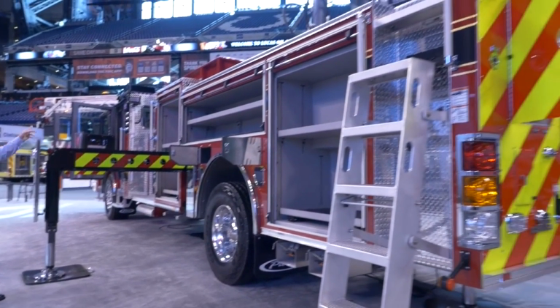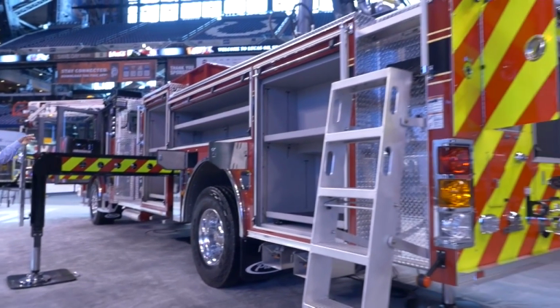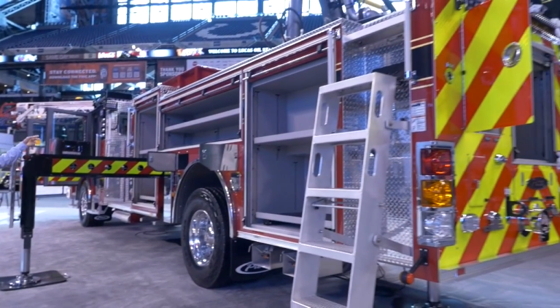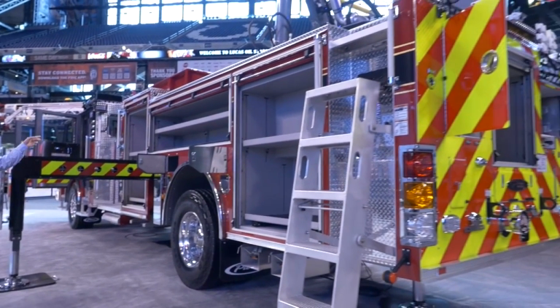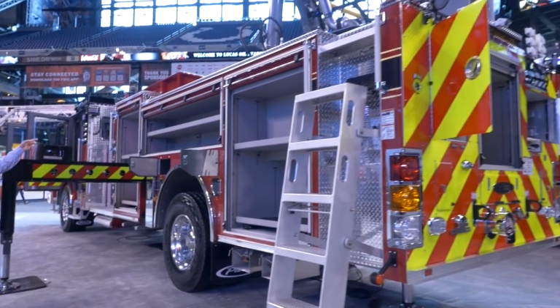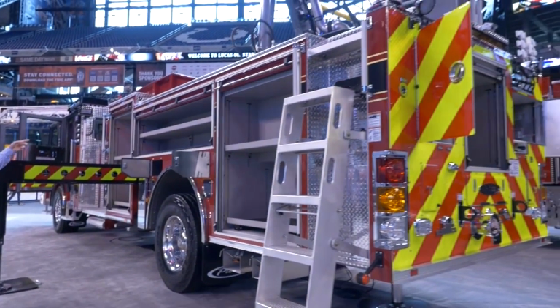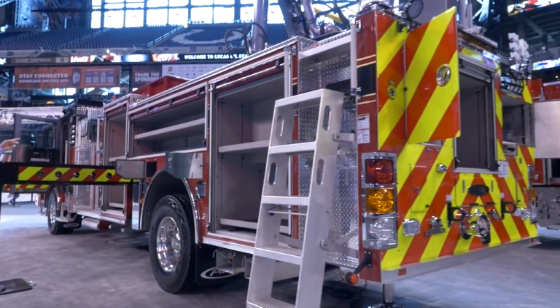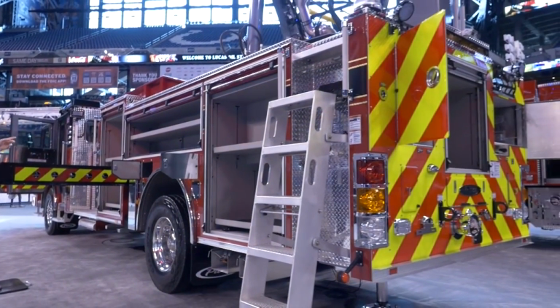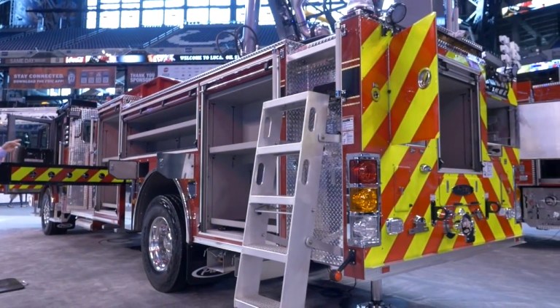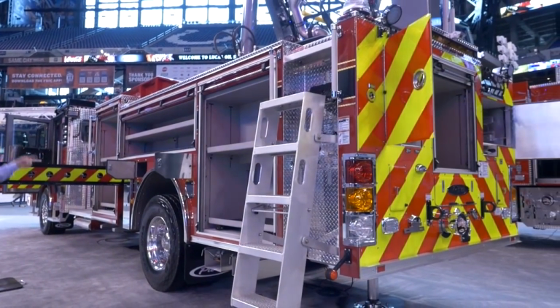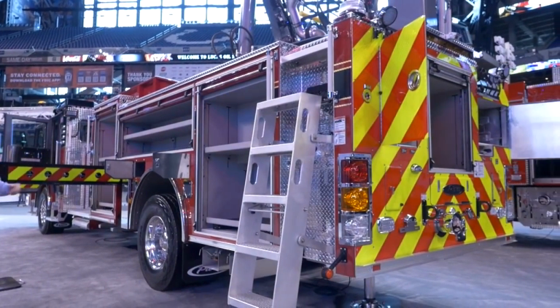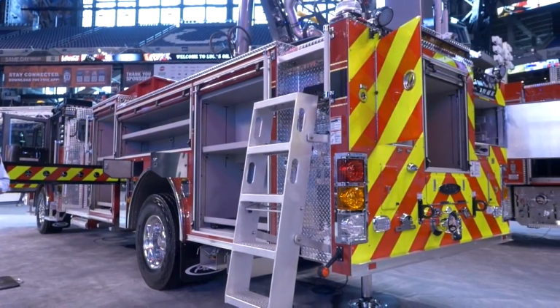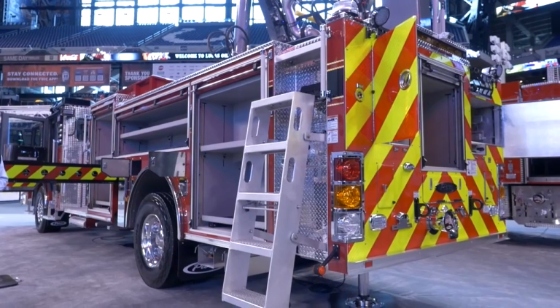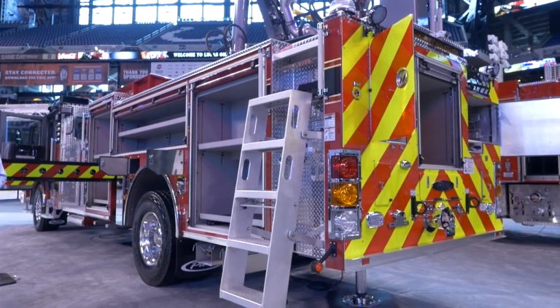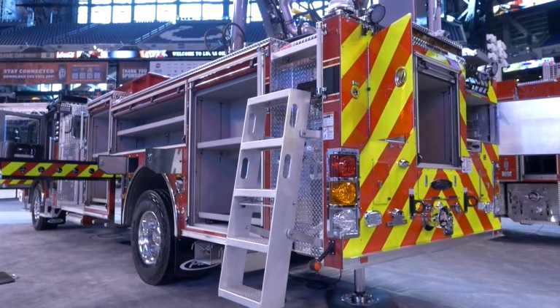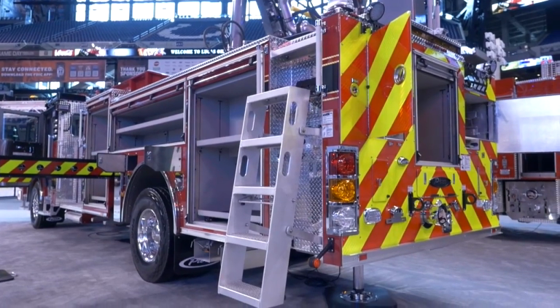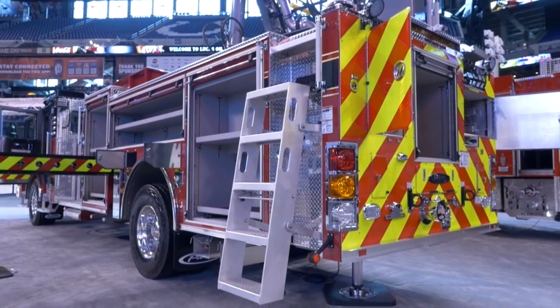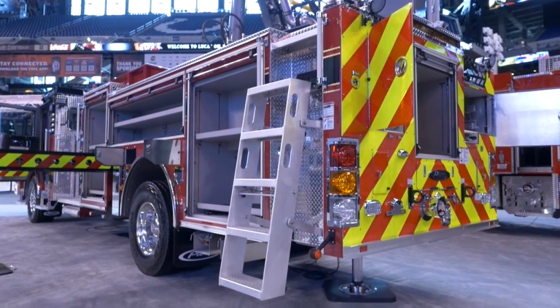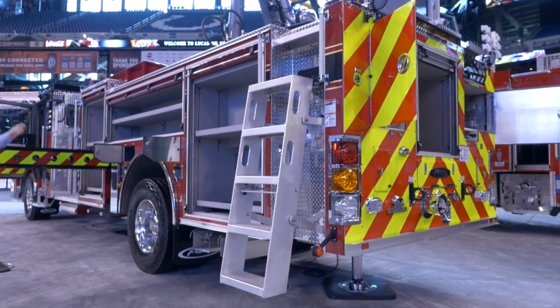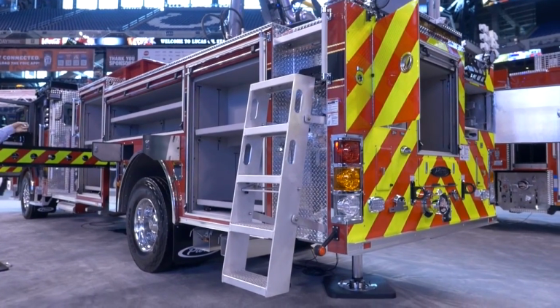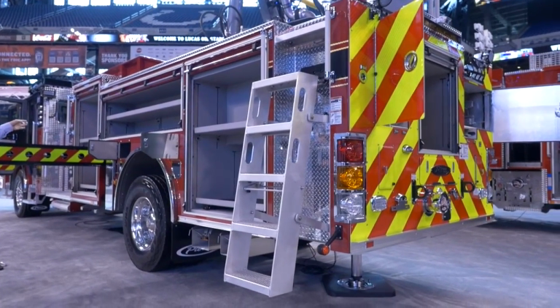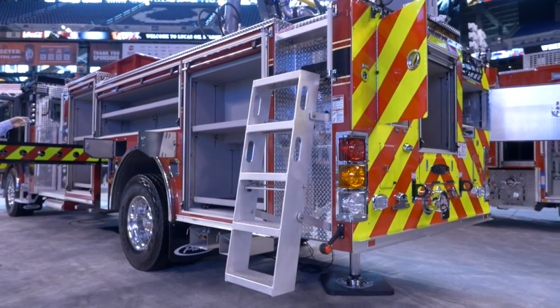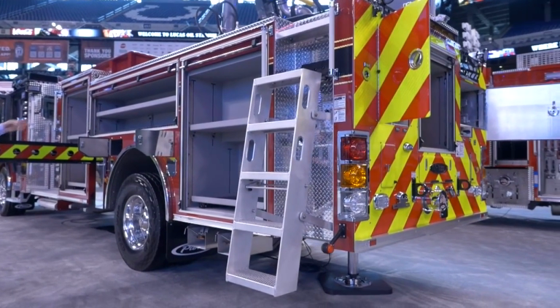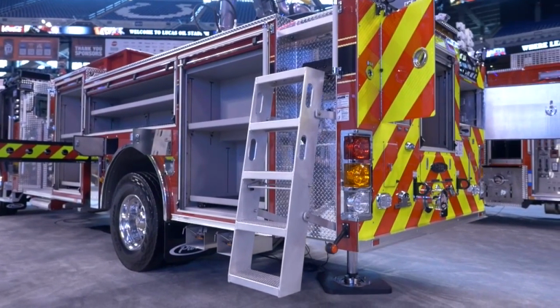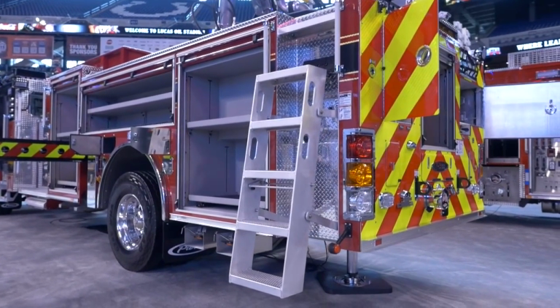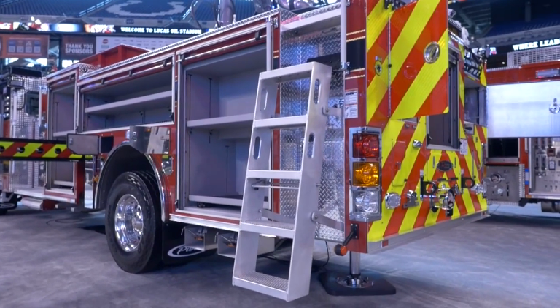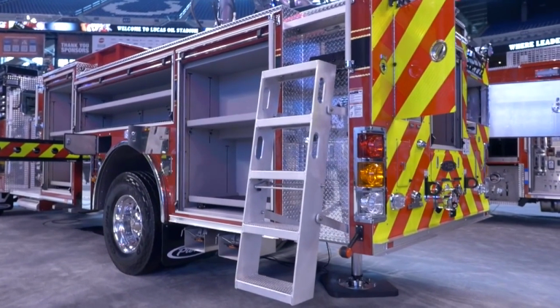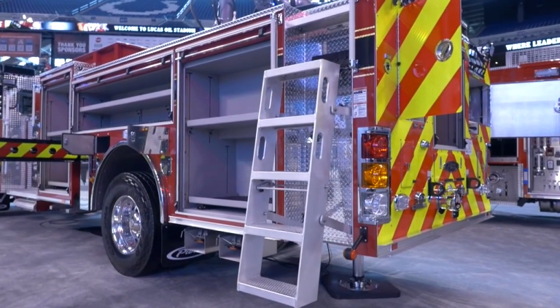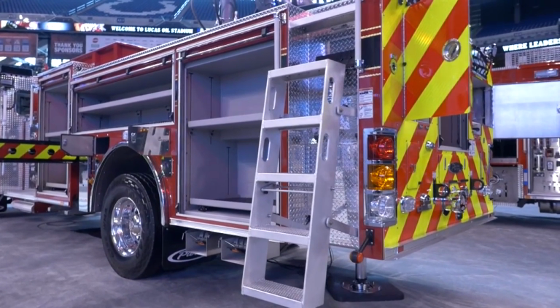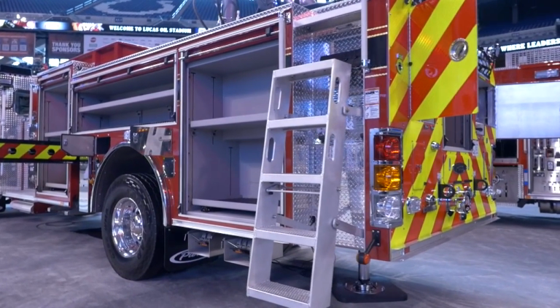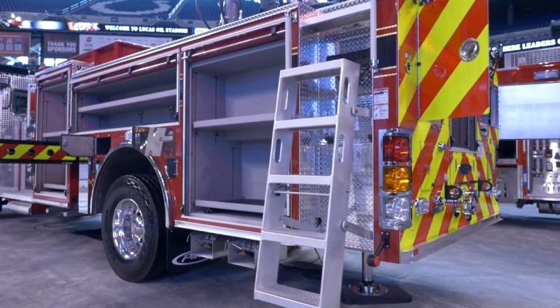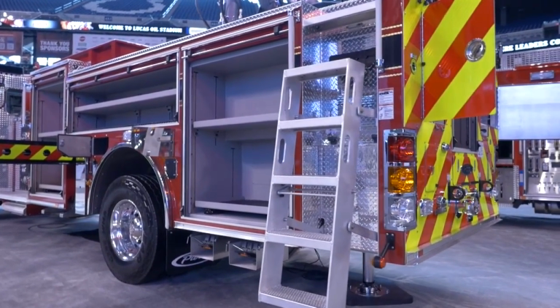As you can see, we have full height, full depth compartmentation on the driver's side, with storage for eight air bottles in the fender panel.